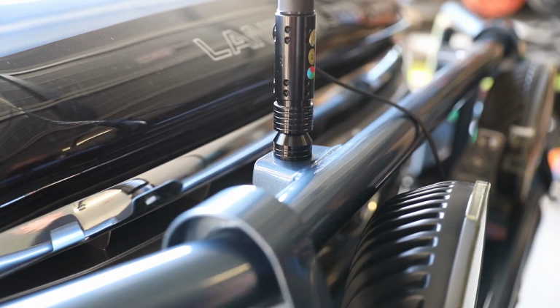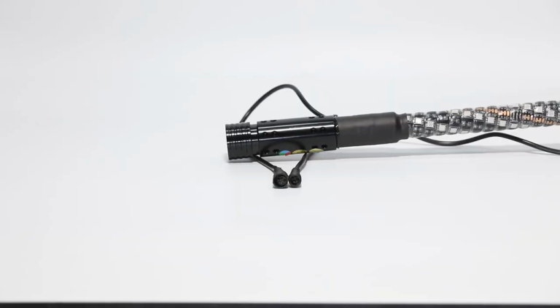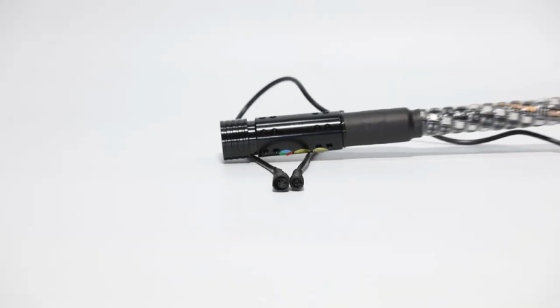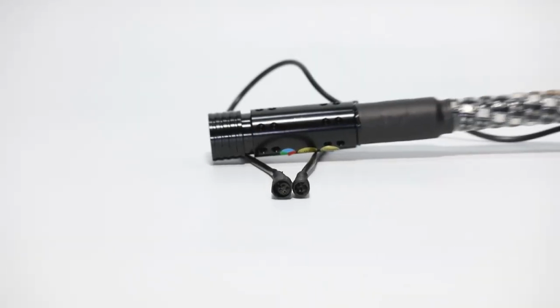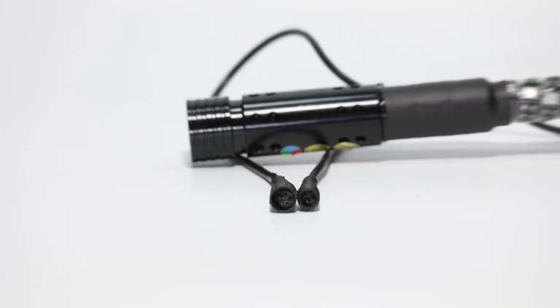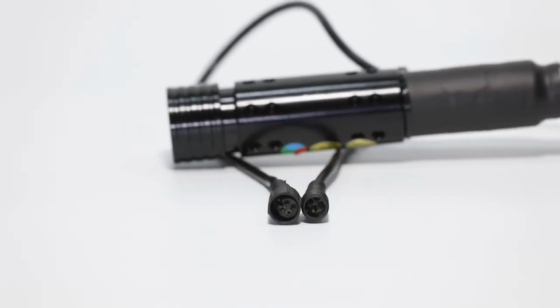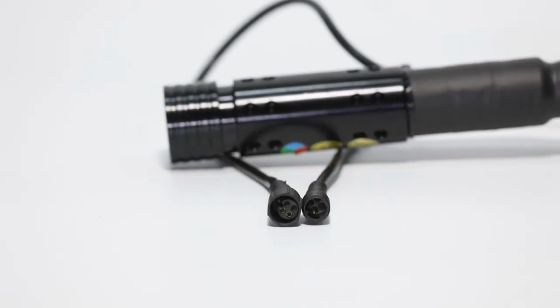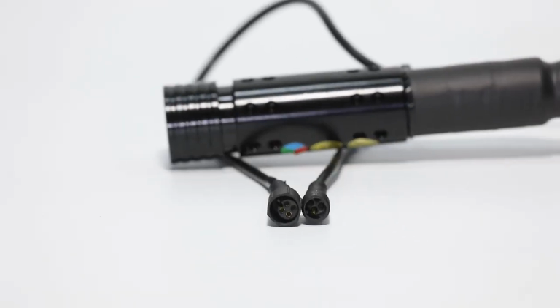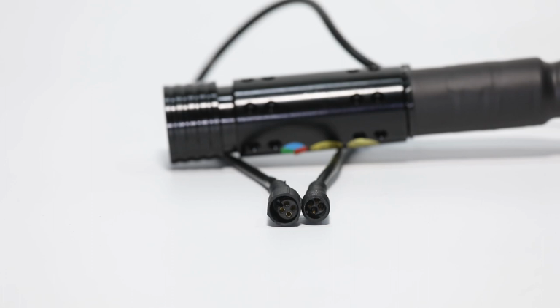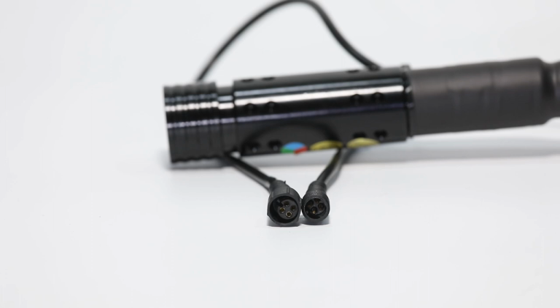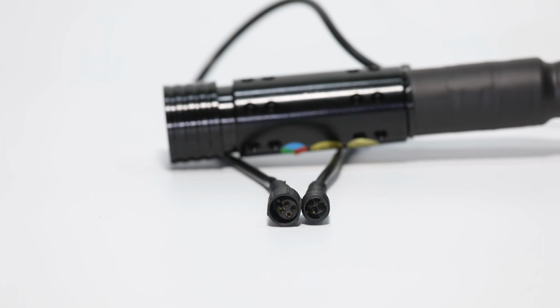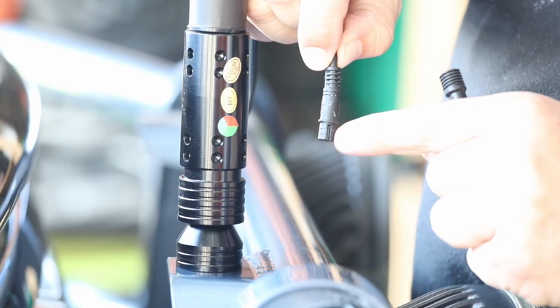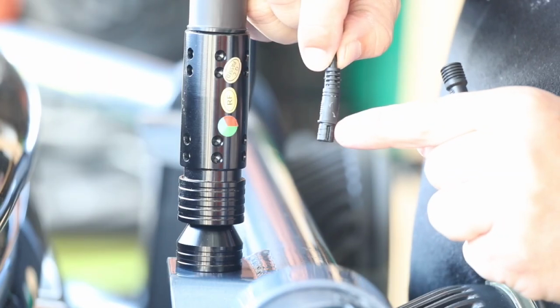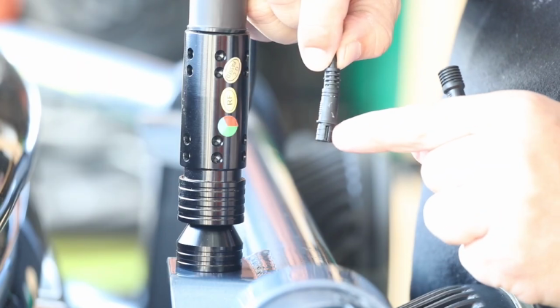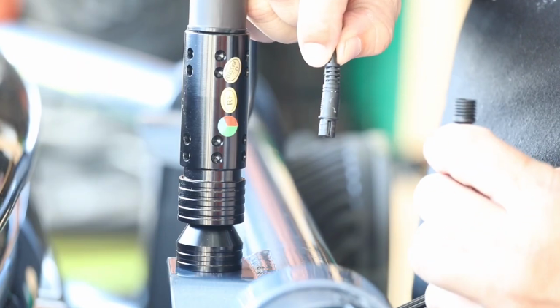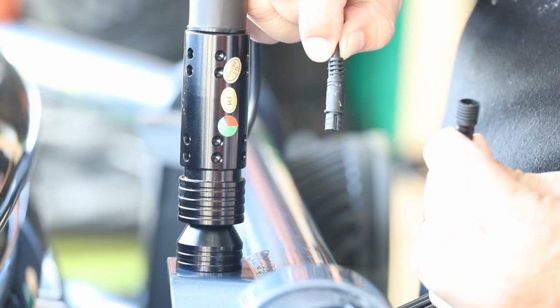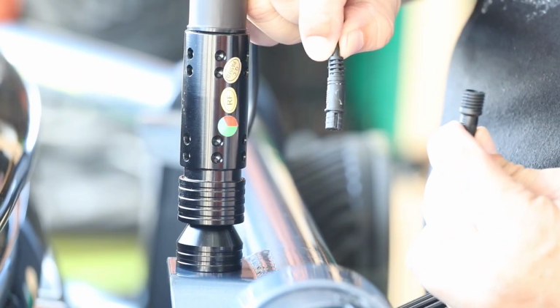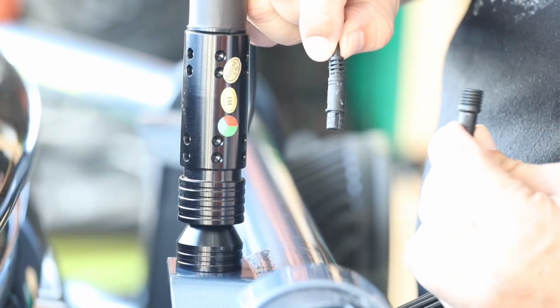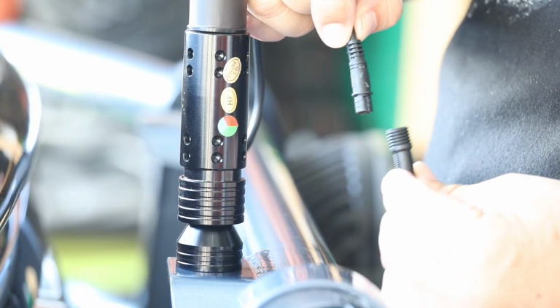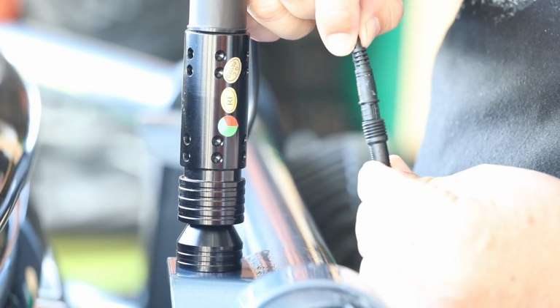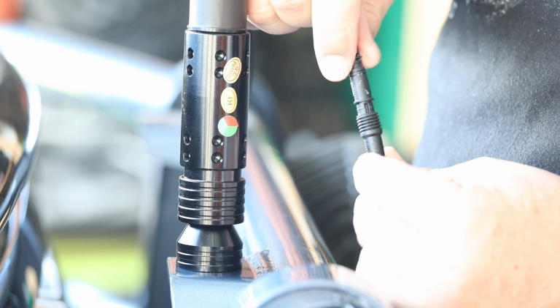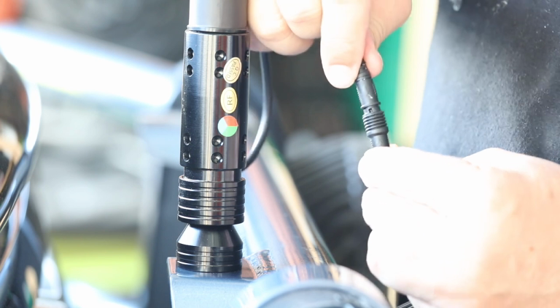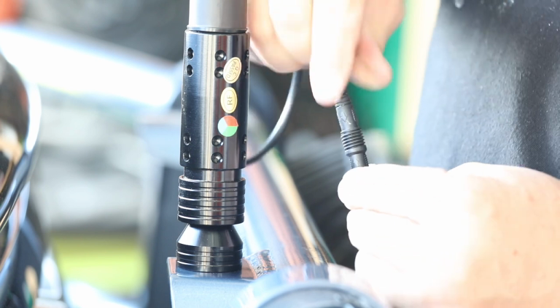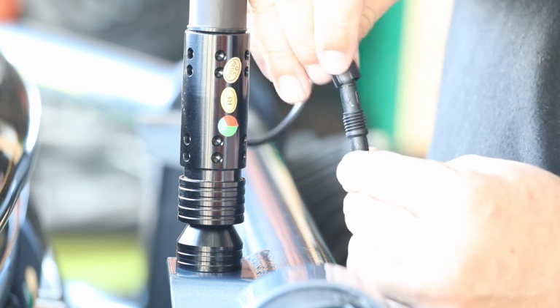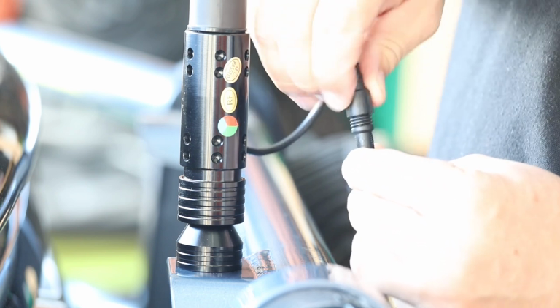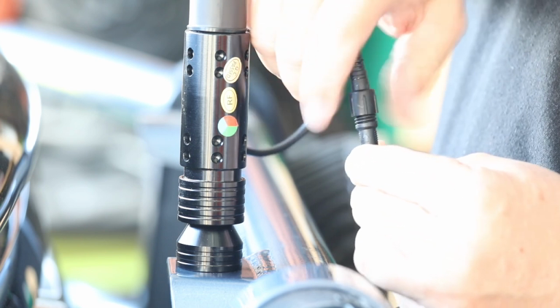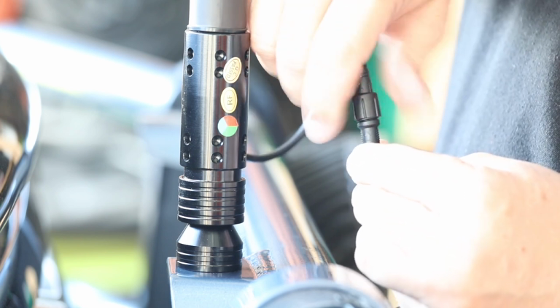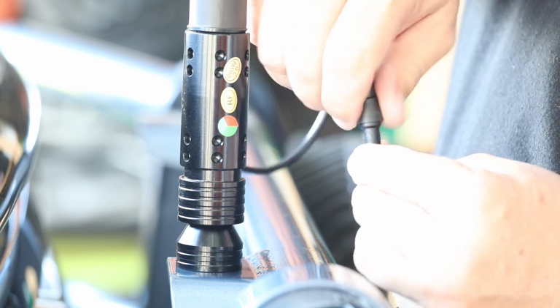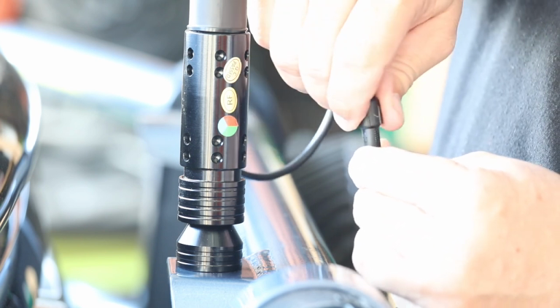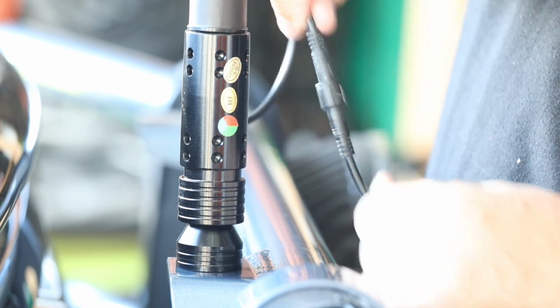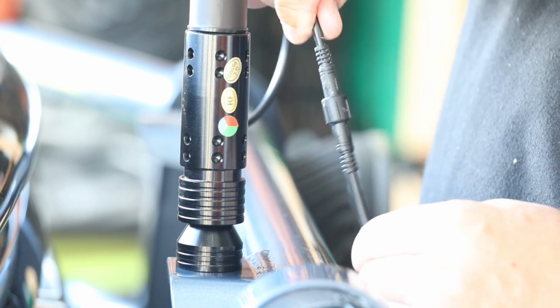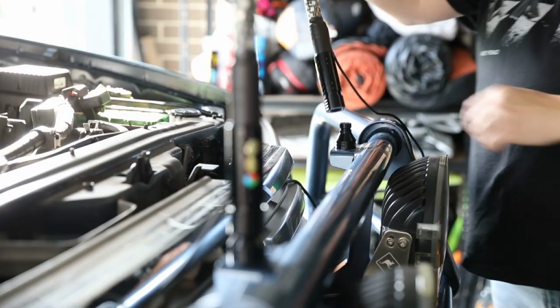The wire that comes with the whip itself features a 4-prong connector with a keyway. Line up the keyway with the female end that runs to the control box, slip them together, and tighten up the threaded collar. Repeat the process for the second whip.